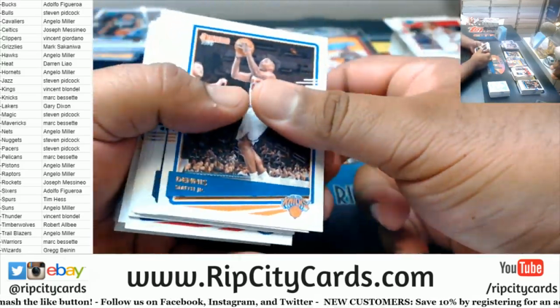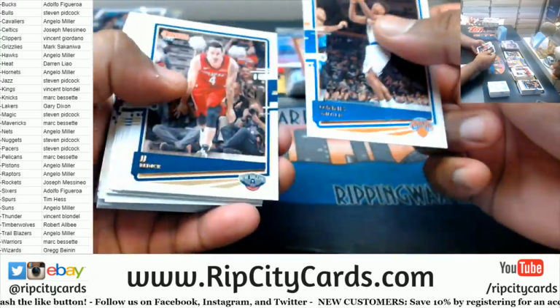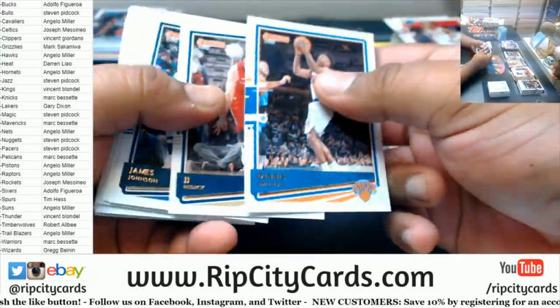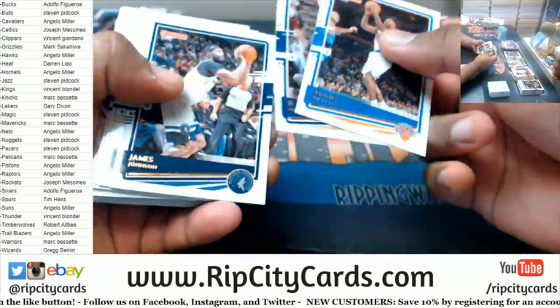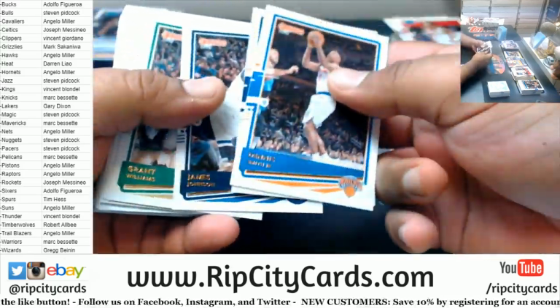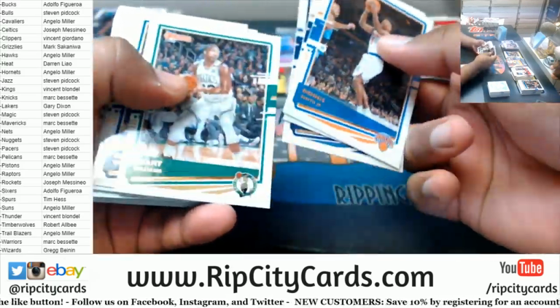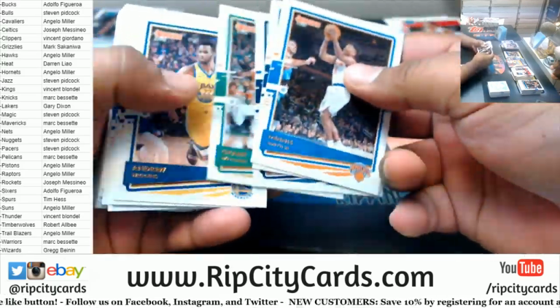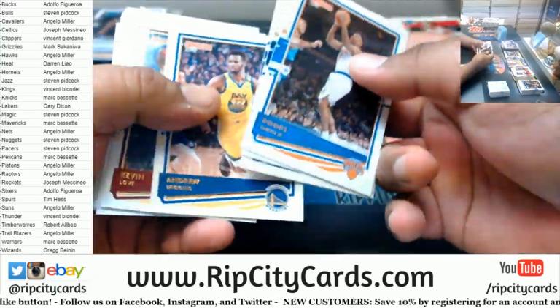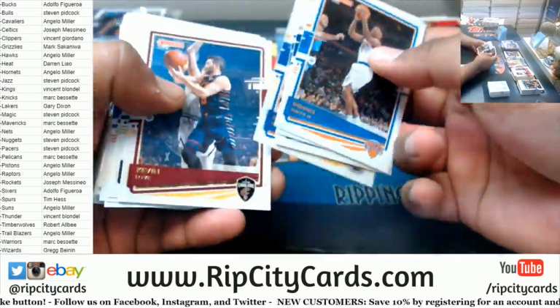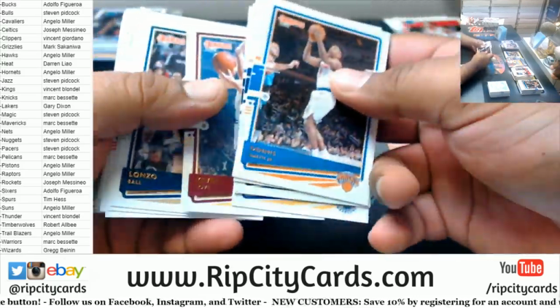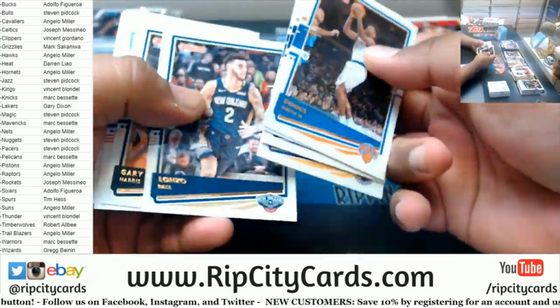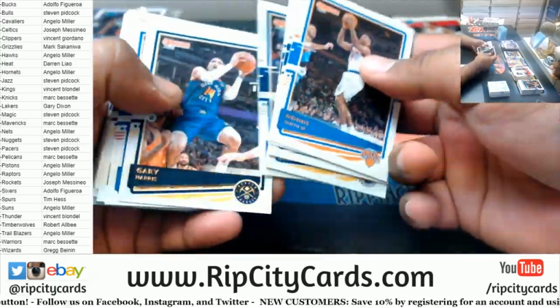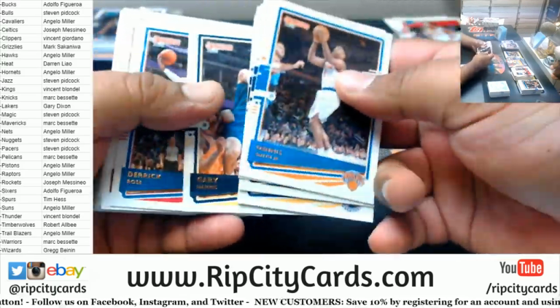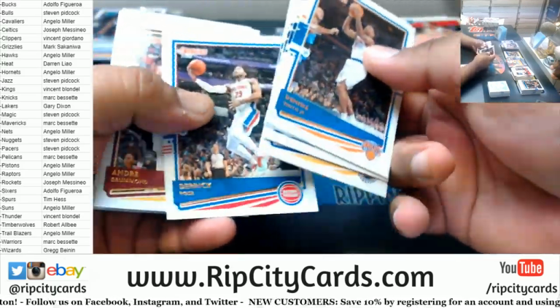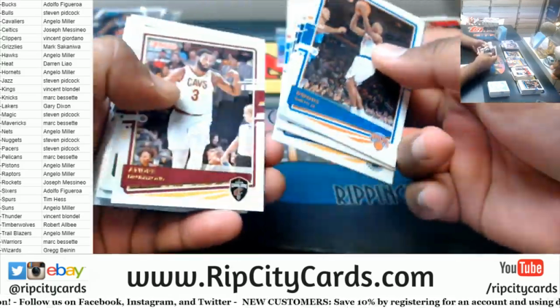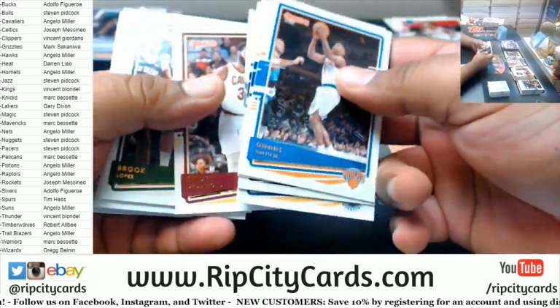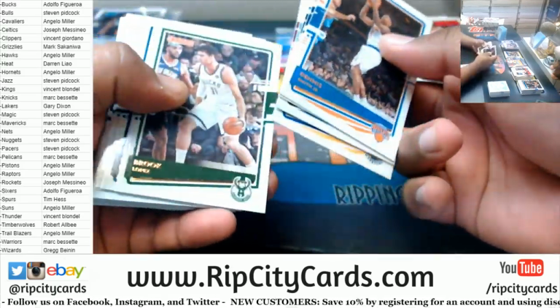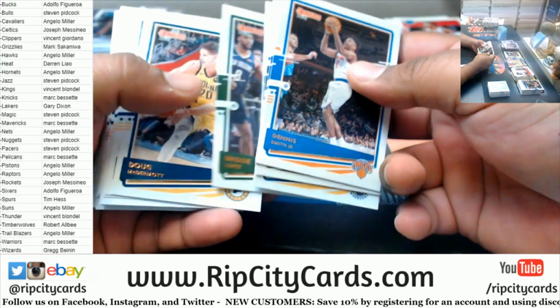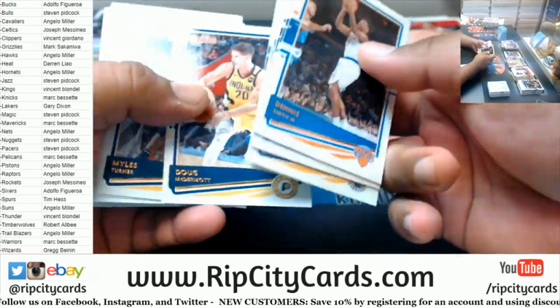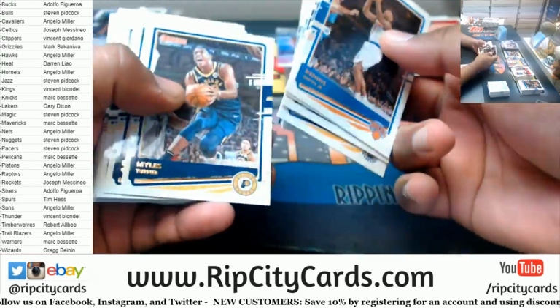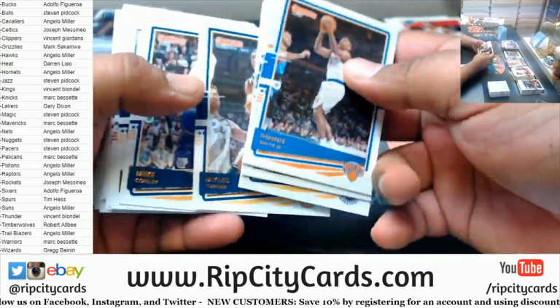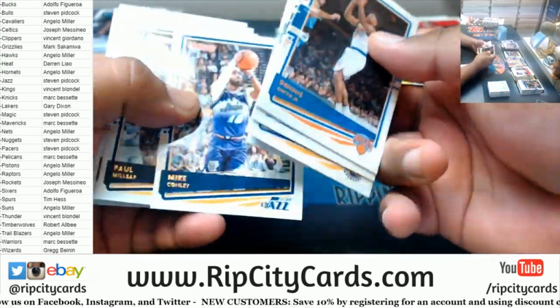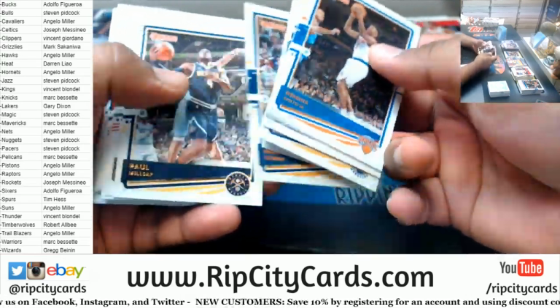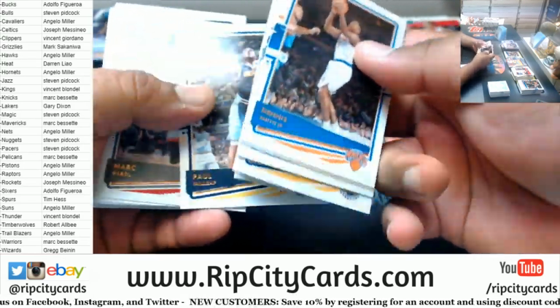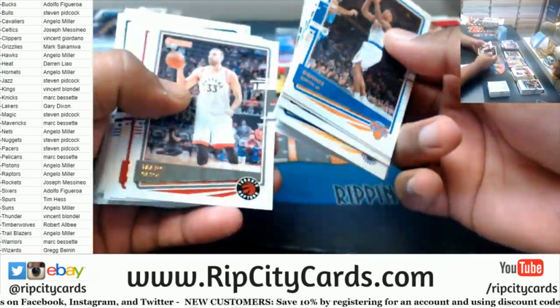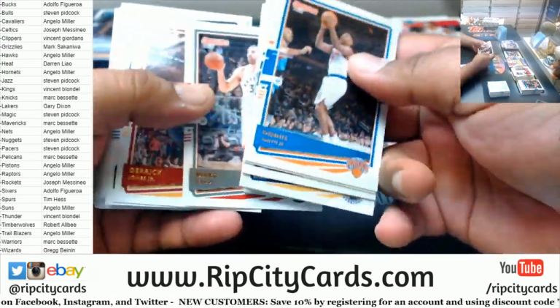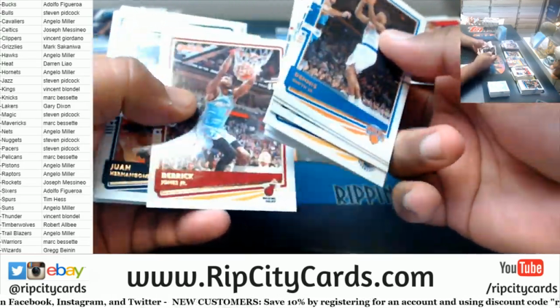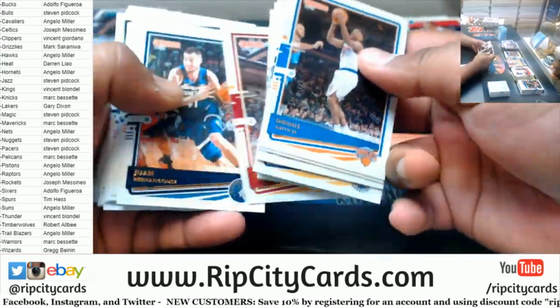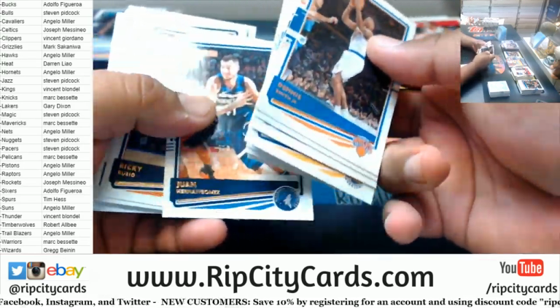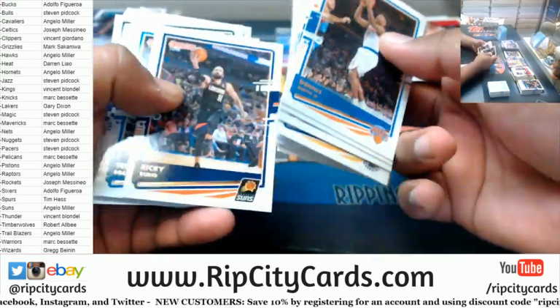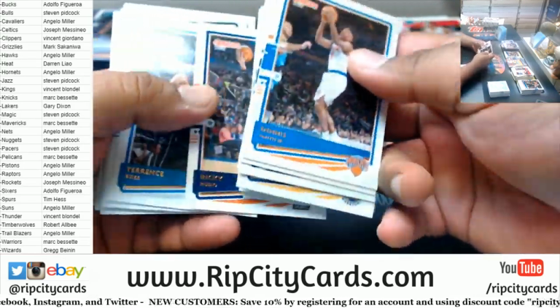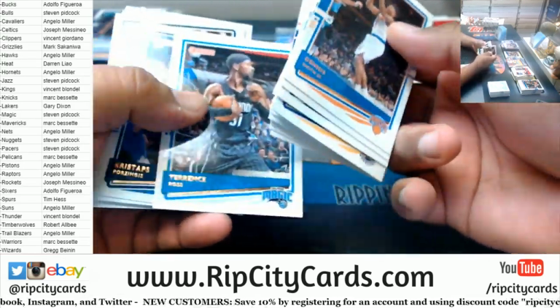A thousand dollar Donruss boxes are no joke. Choice Basketball comes out on Wednesday, I believe.